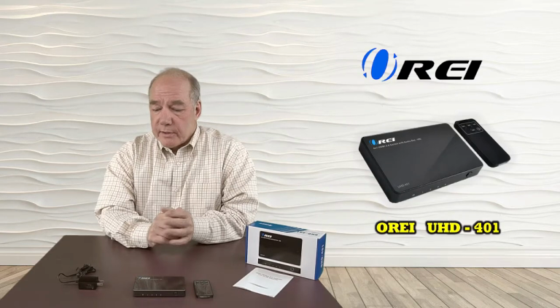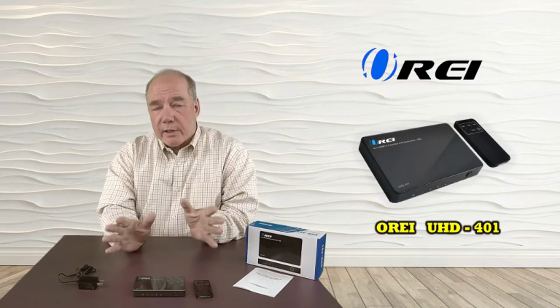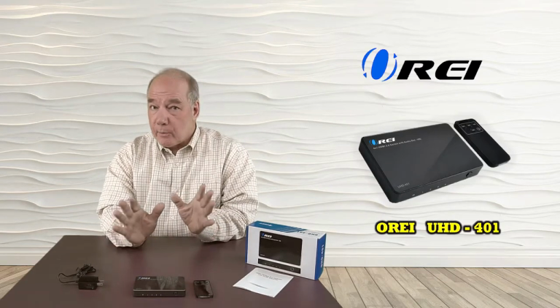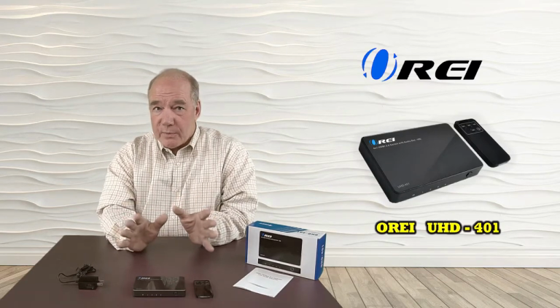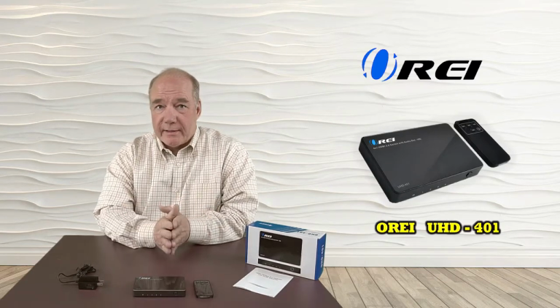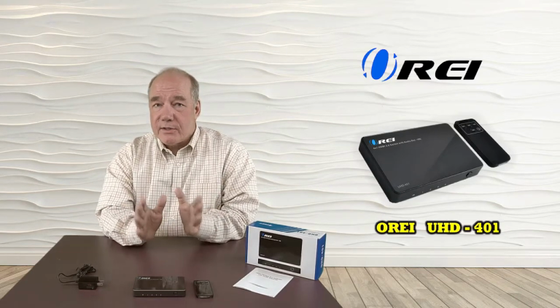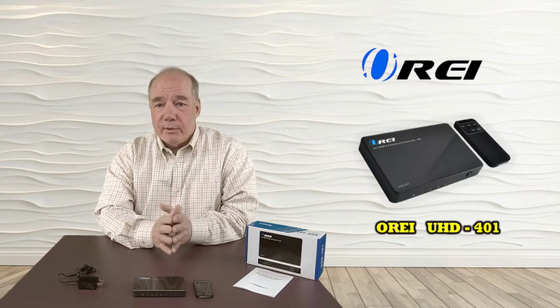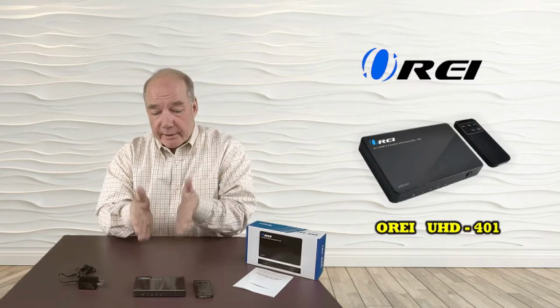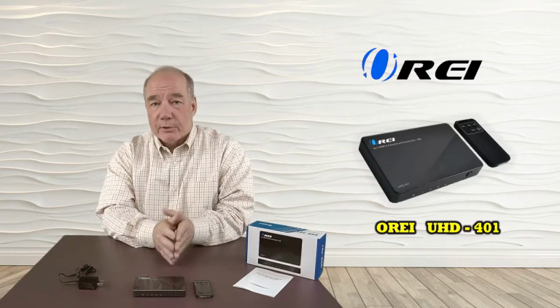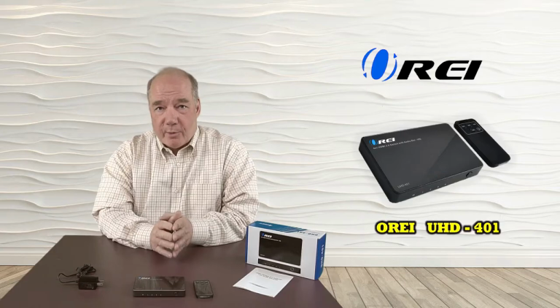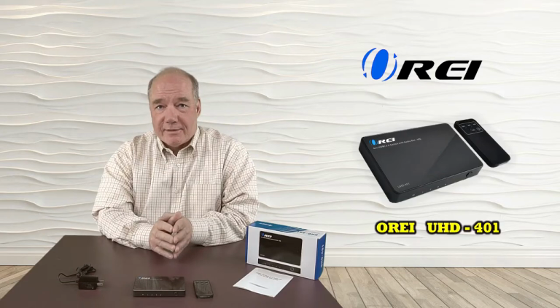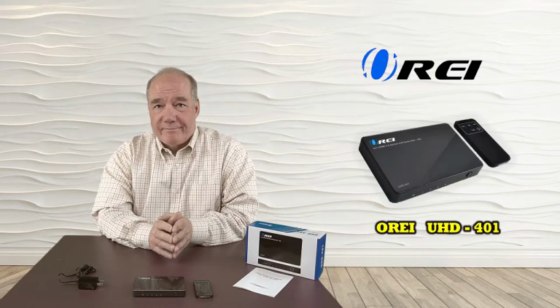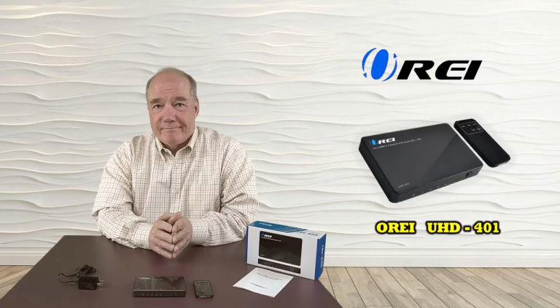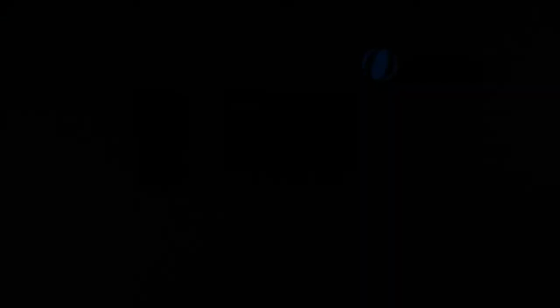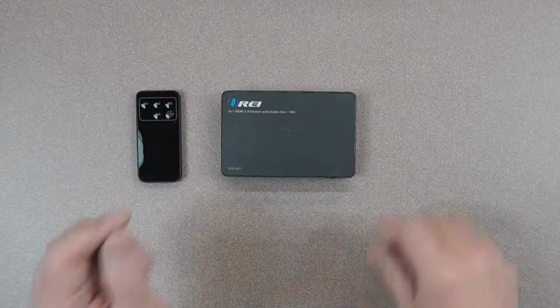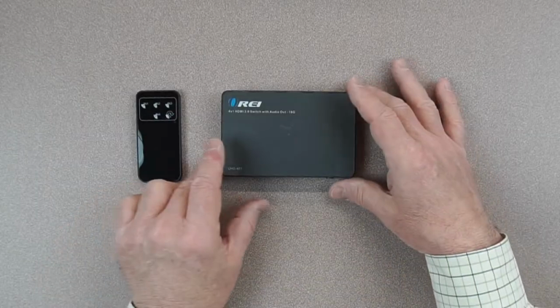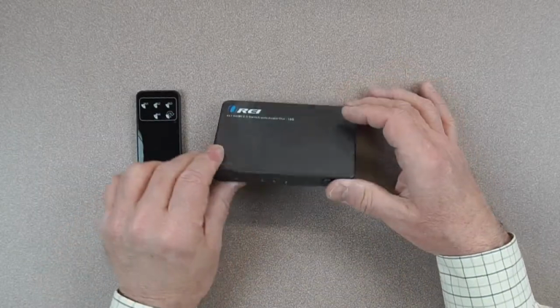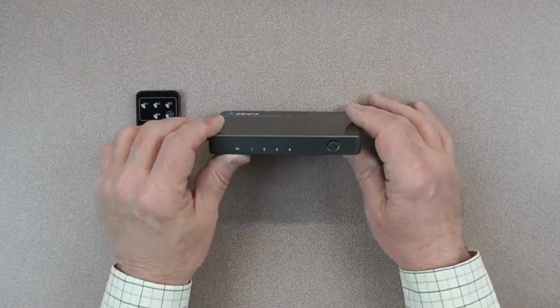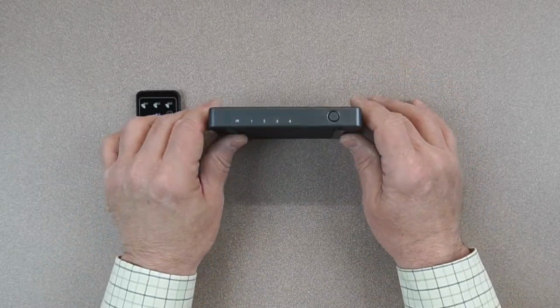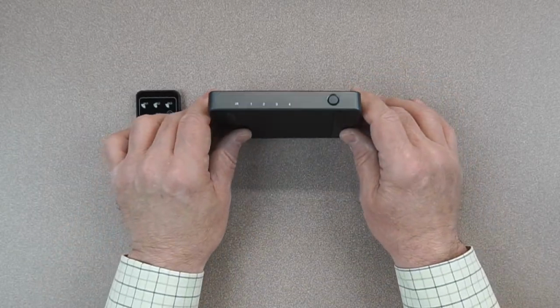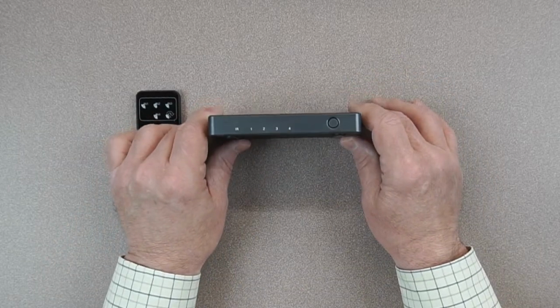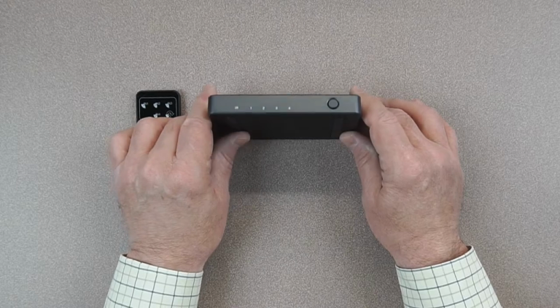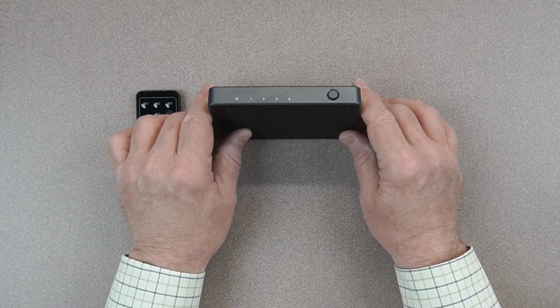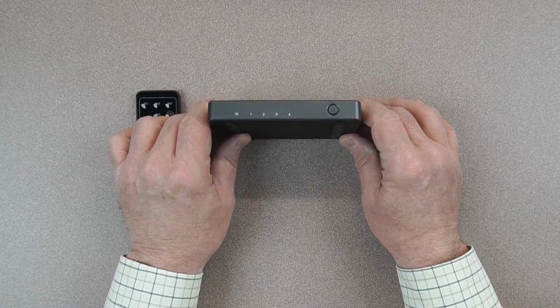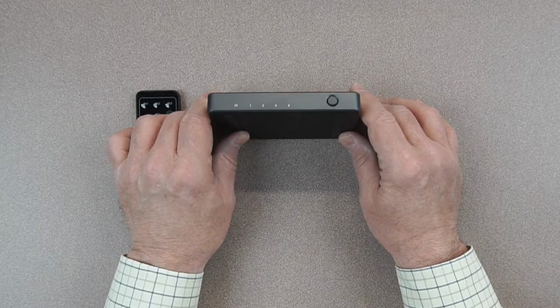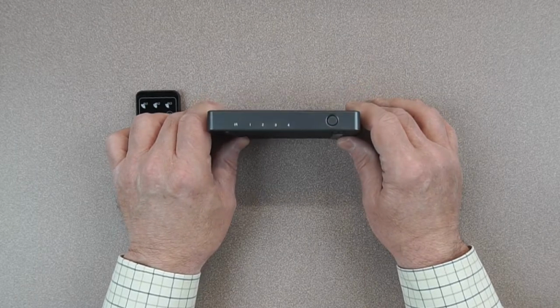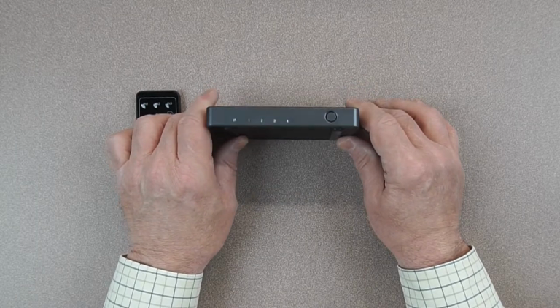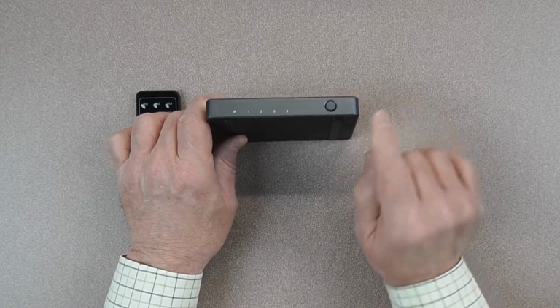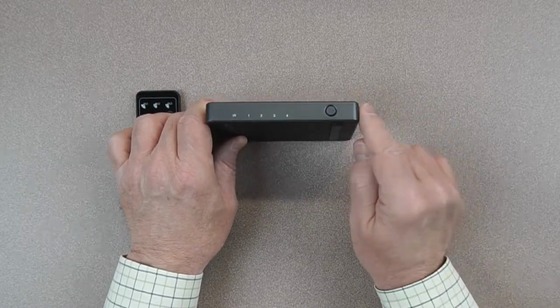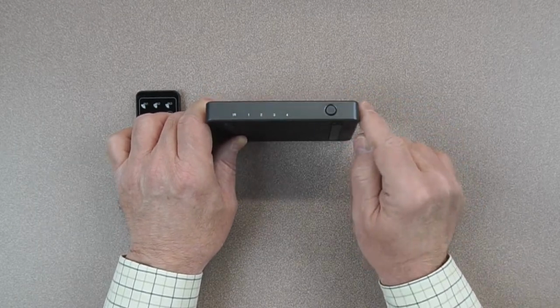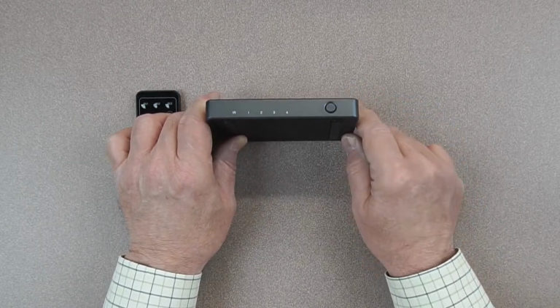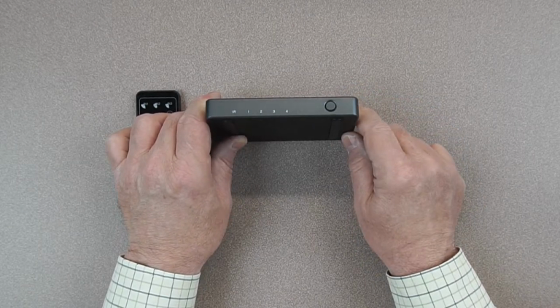Now that you understand what comes with the kit, stay tuned and we'll take a closer look at the product itself. The case of the switch comes in a smoky gray color which really fits in fine with any decor. It's a very high-end look, with nice rounded corners that make it pretty stylish.